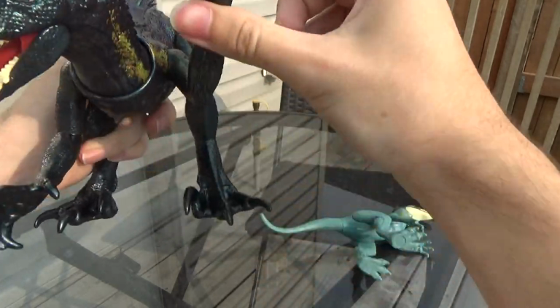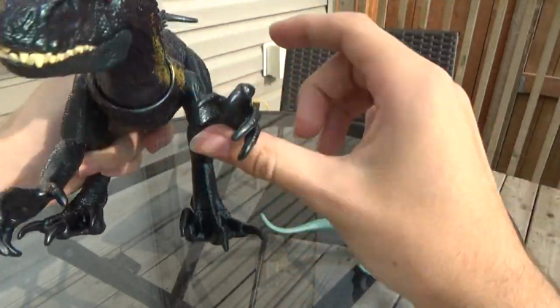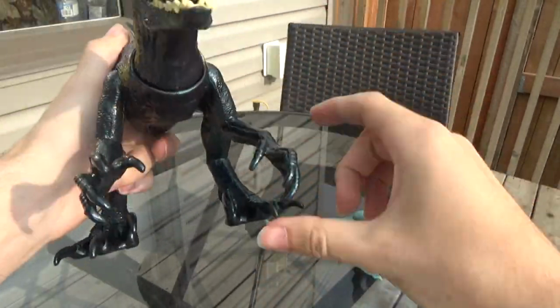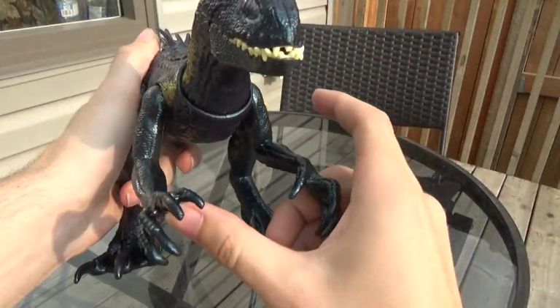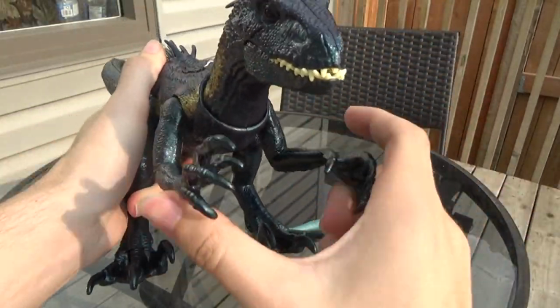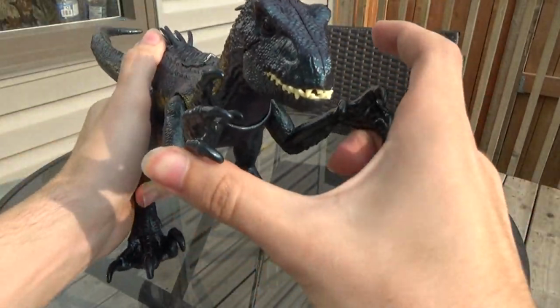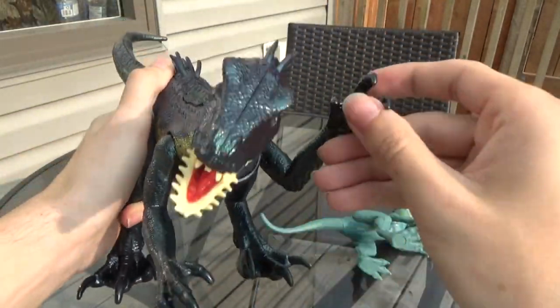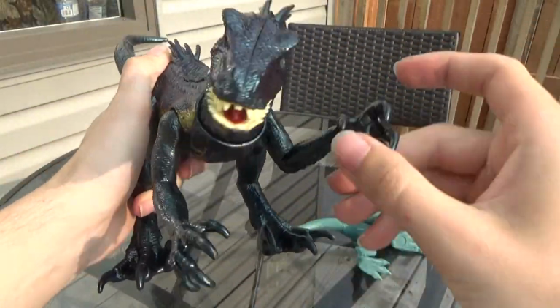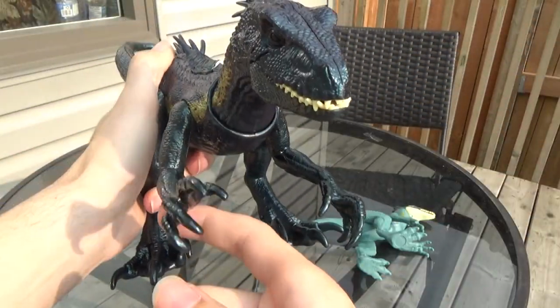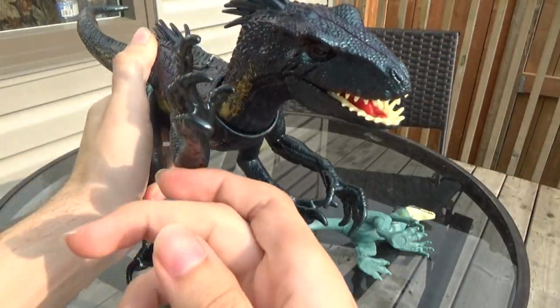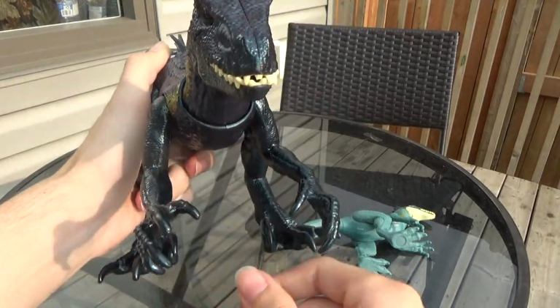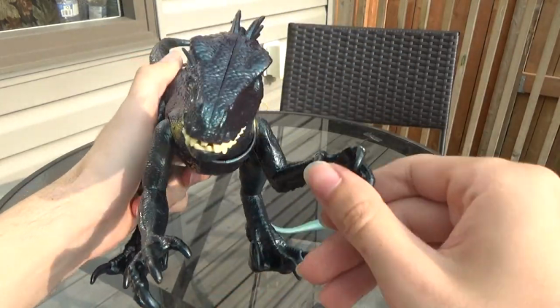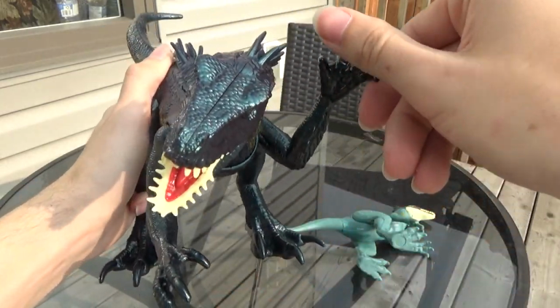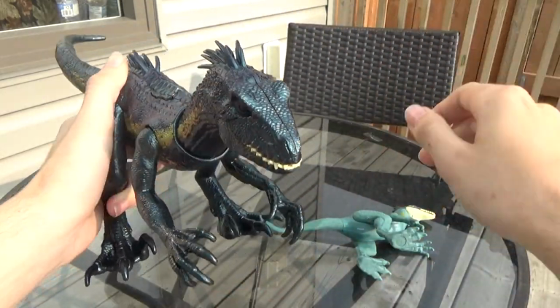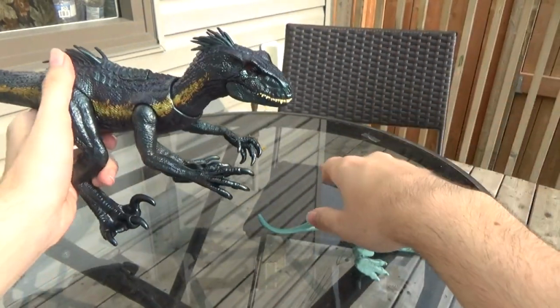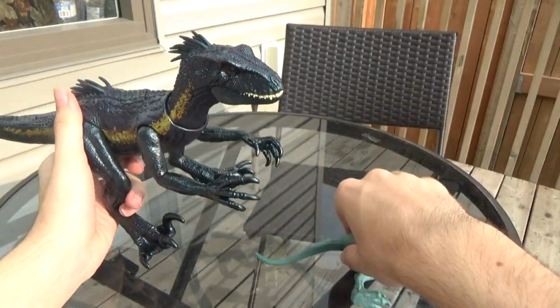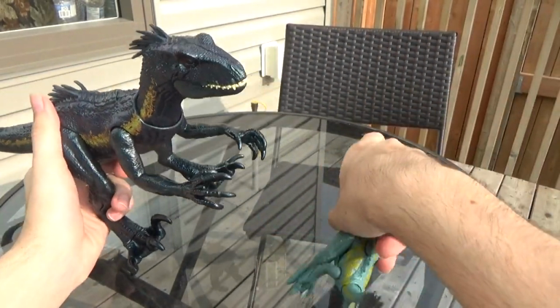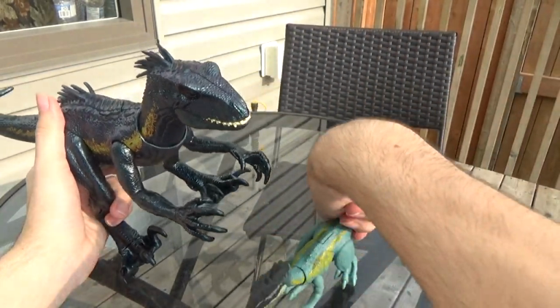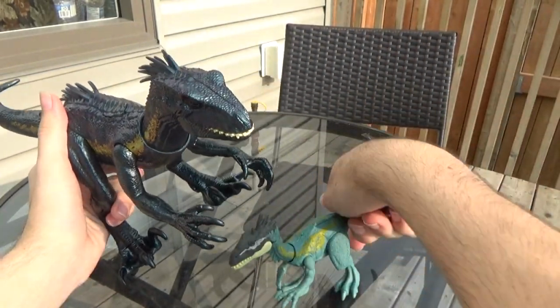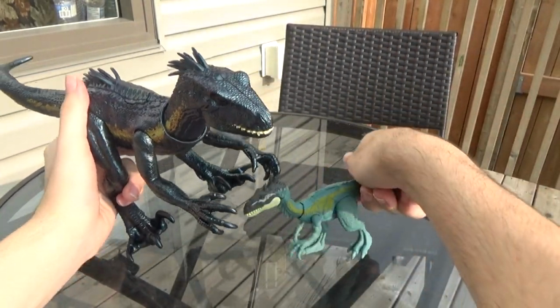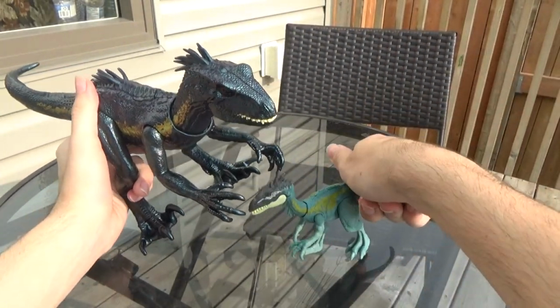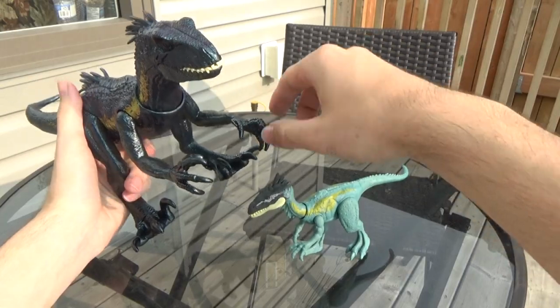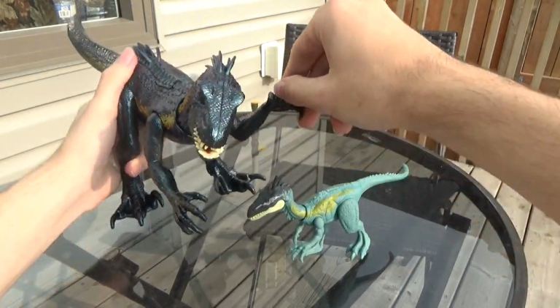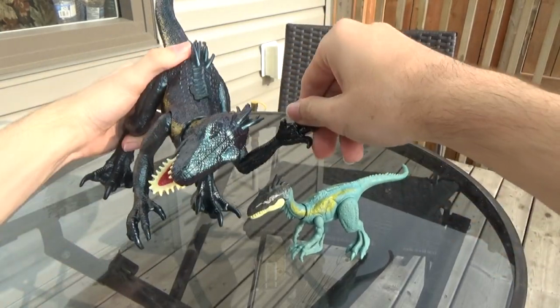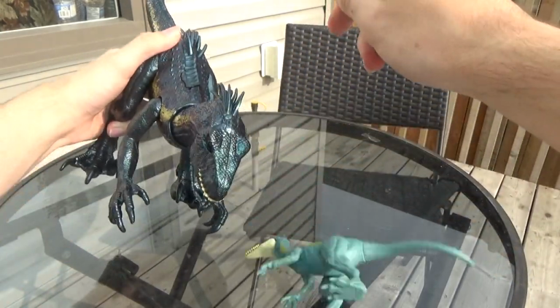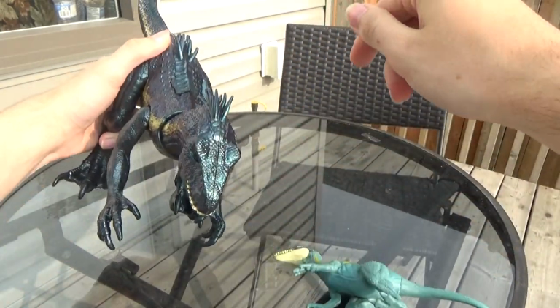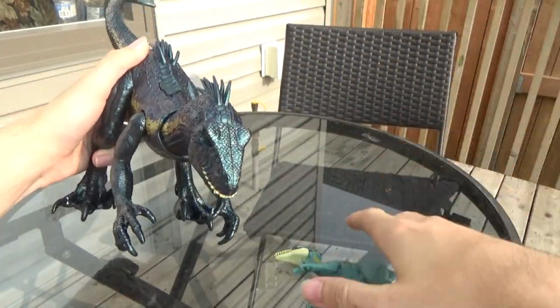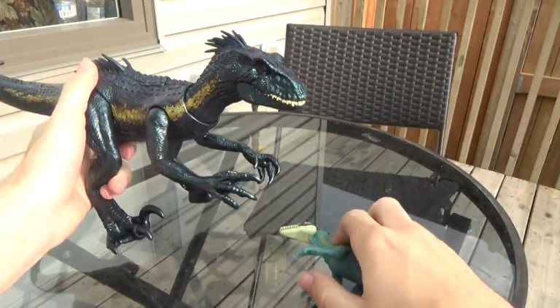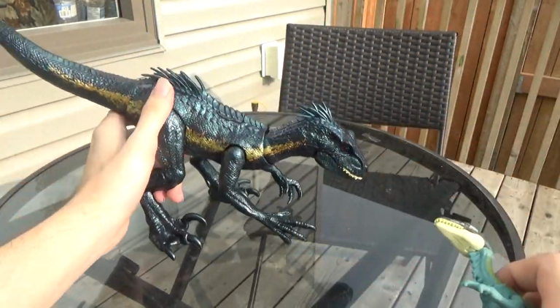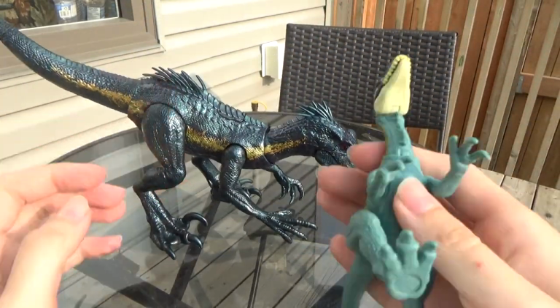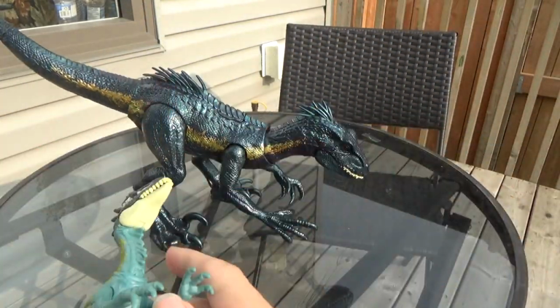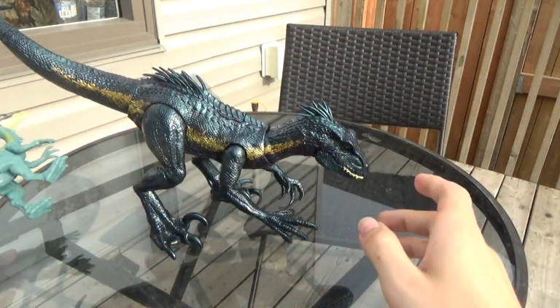Oh, it does it for both arms! That's actually pretty cool. I was expecting it just to be the one, but that's pretty neat. So you can slap little dinosaurs, I guess.